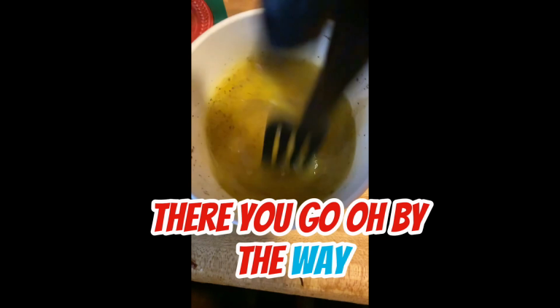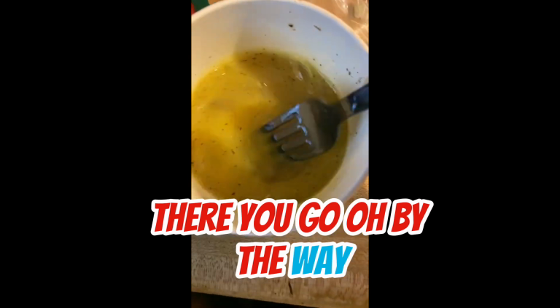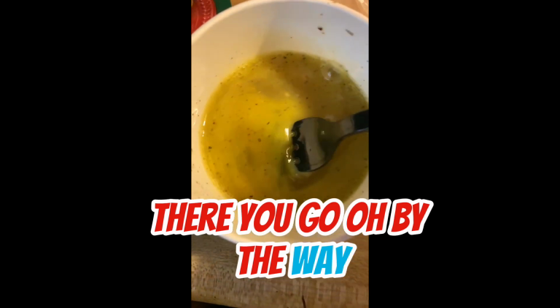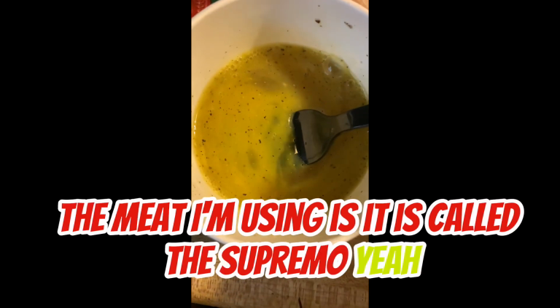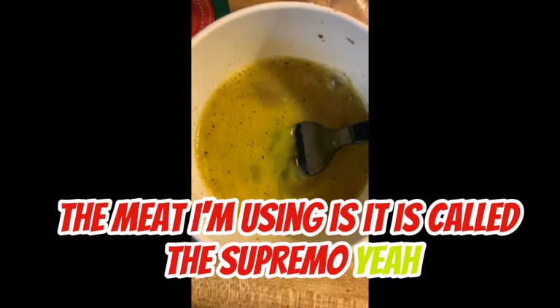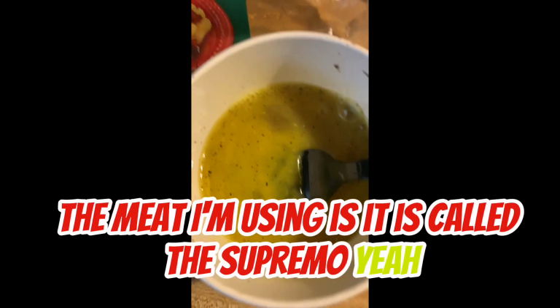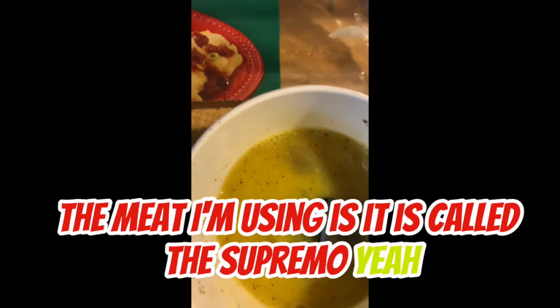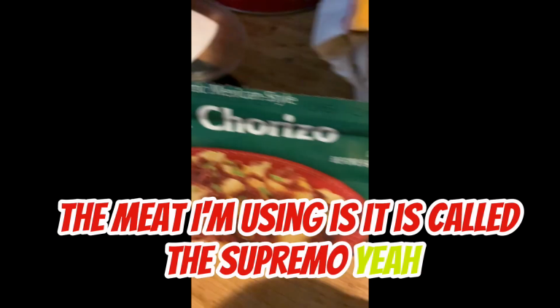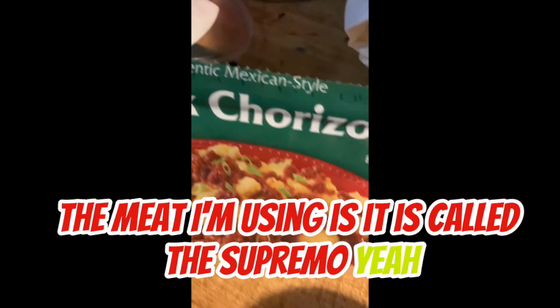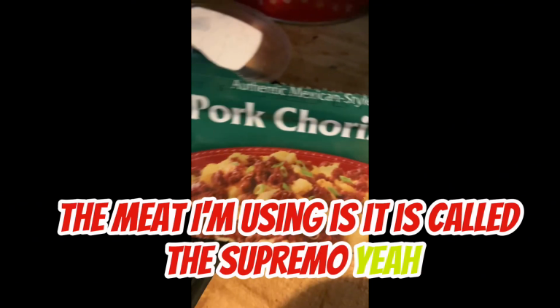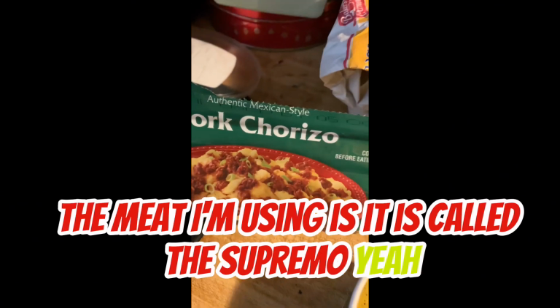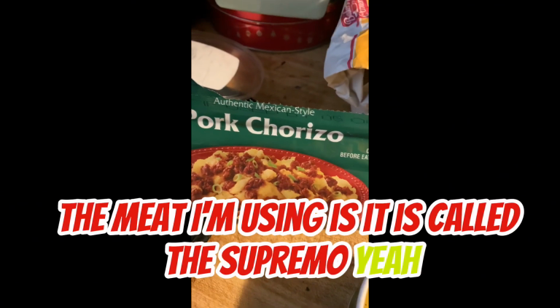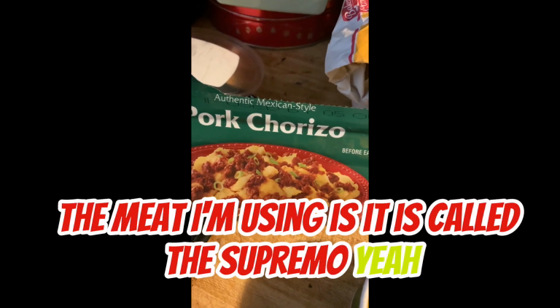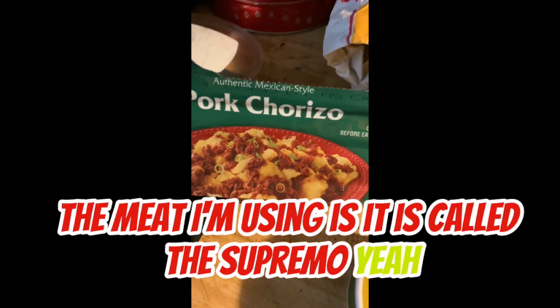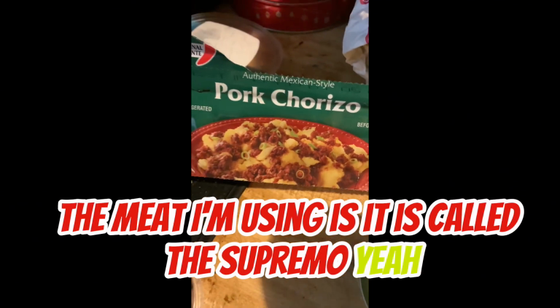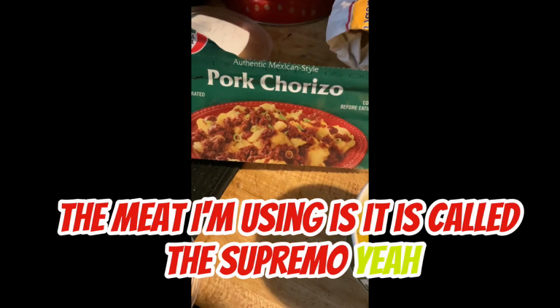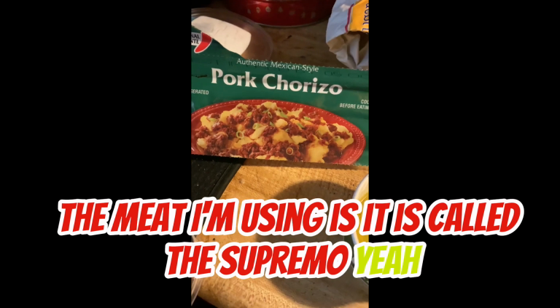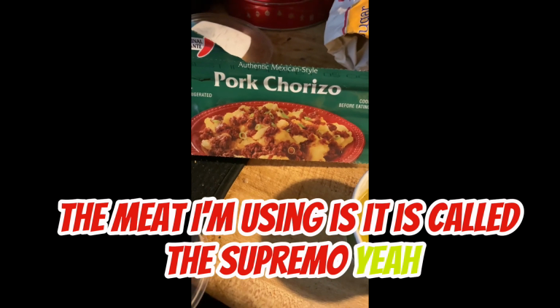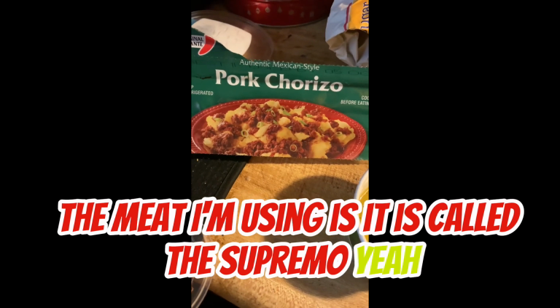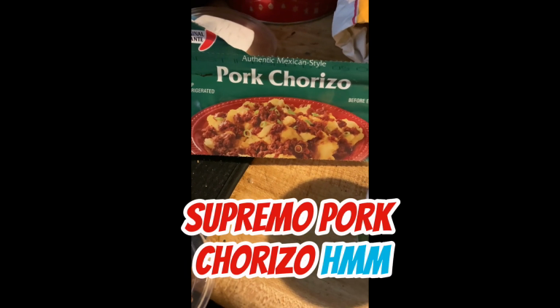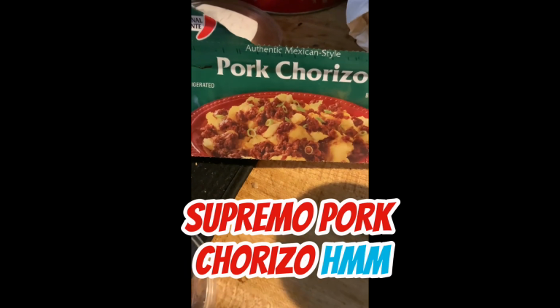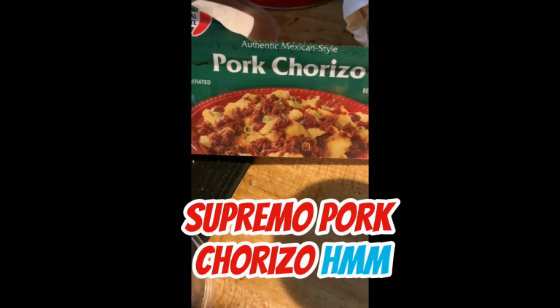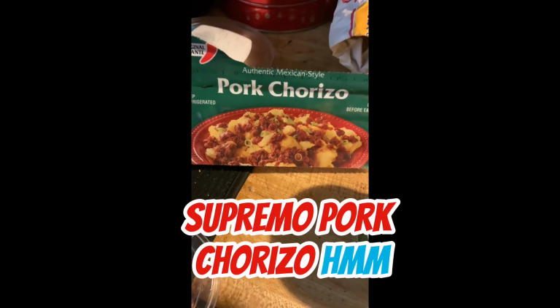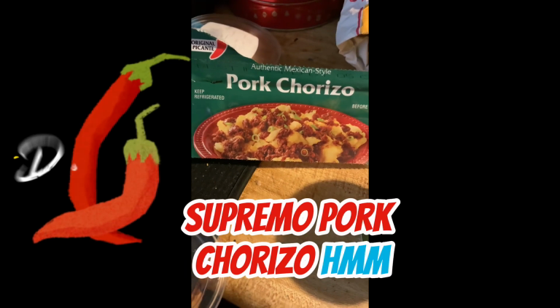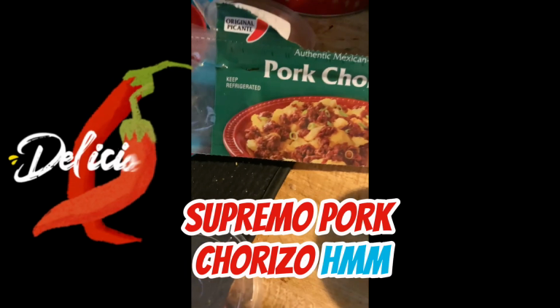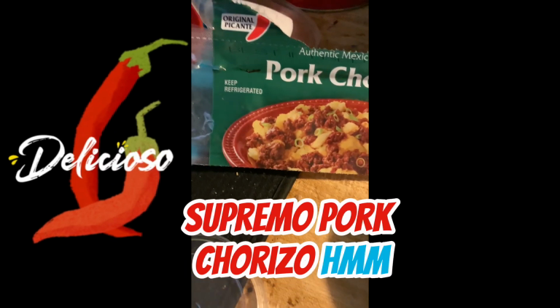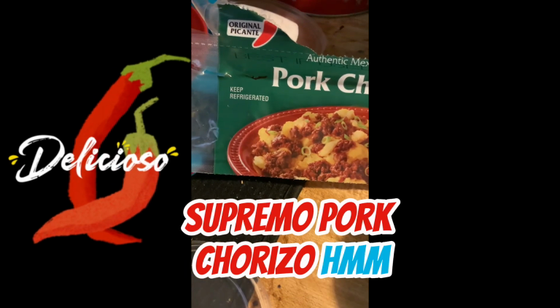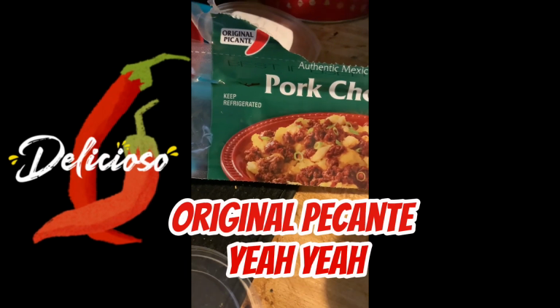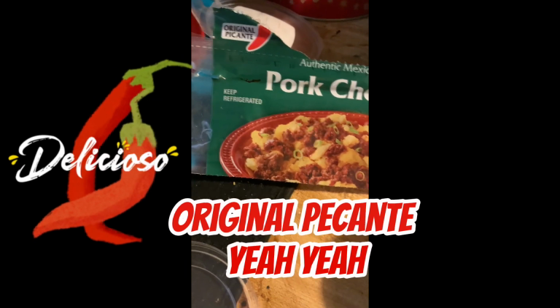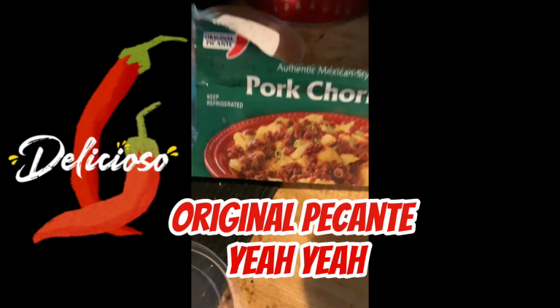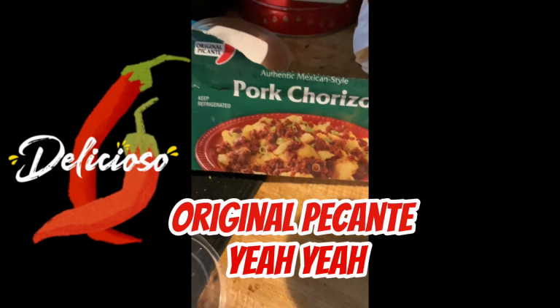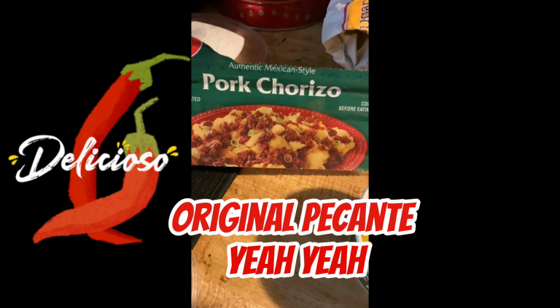Oh, by the way, the meat I'm using is called the Primo — yeah, the Primo pork chorizo. Original picante.